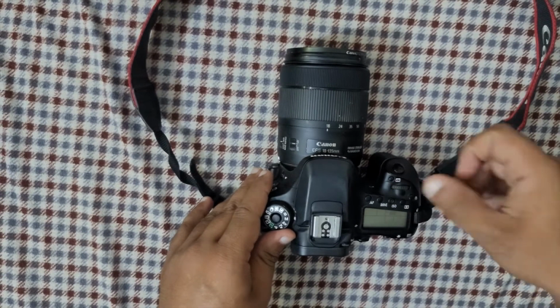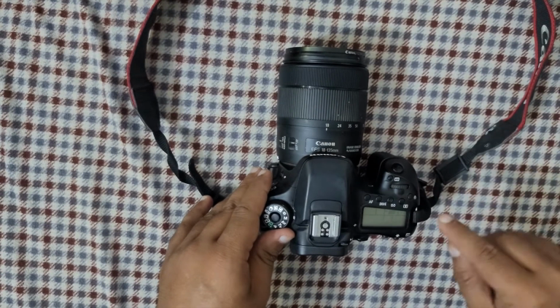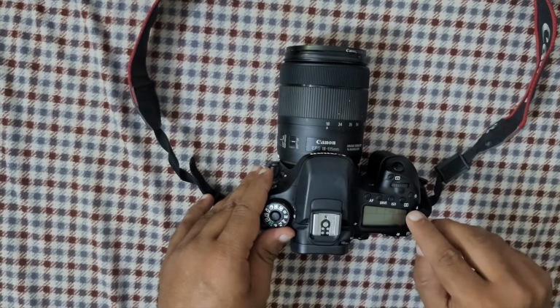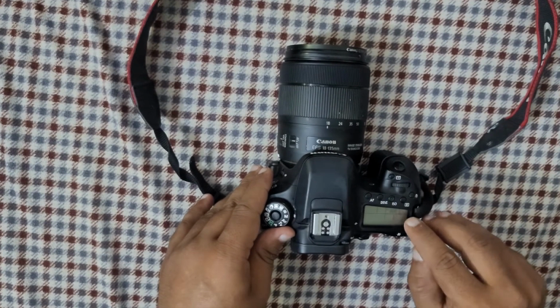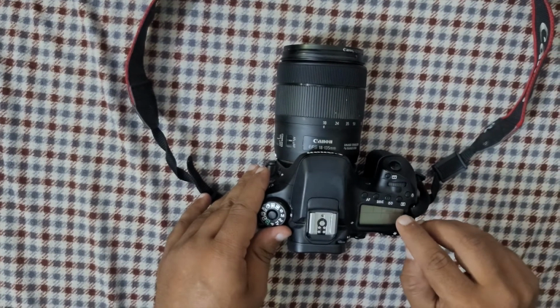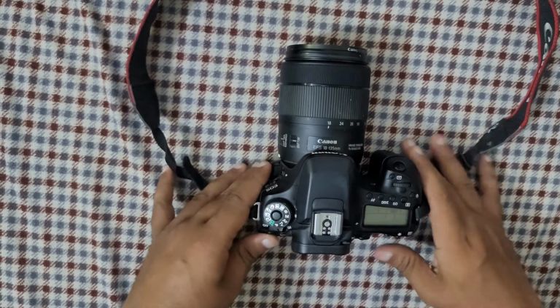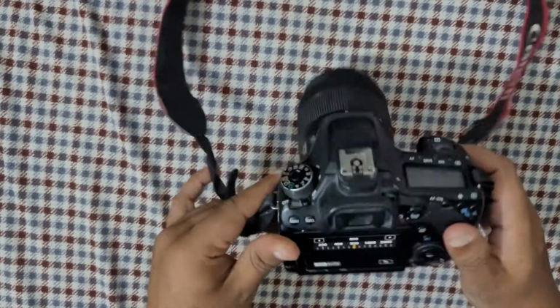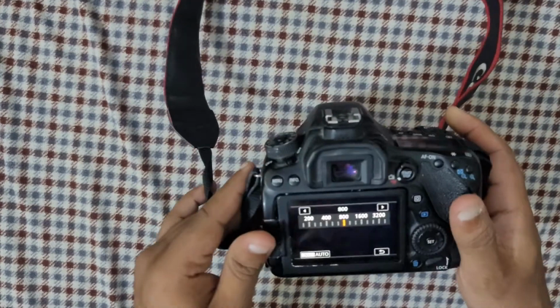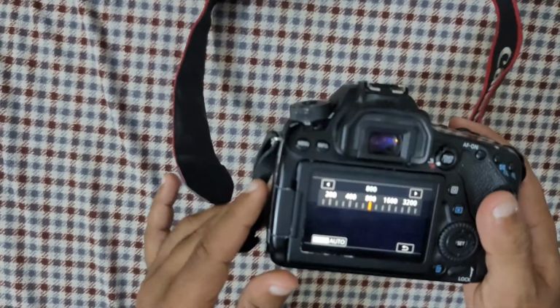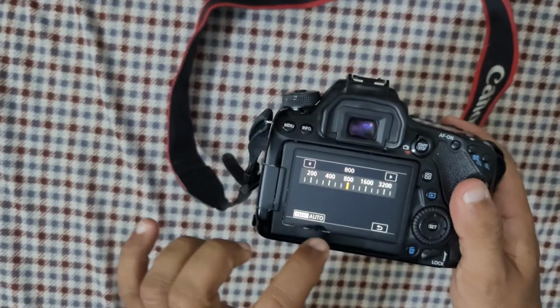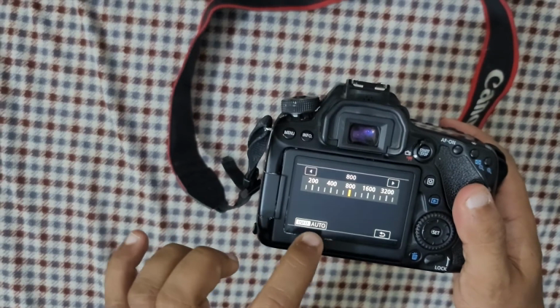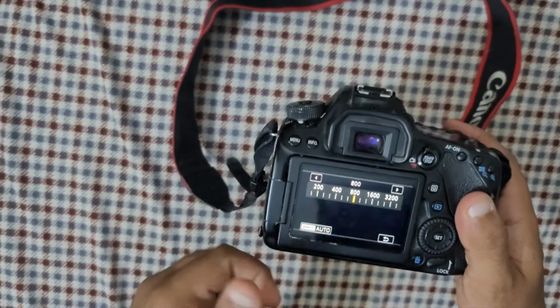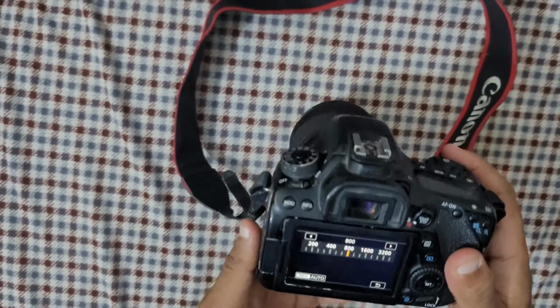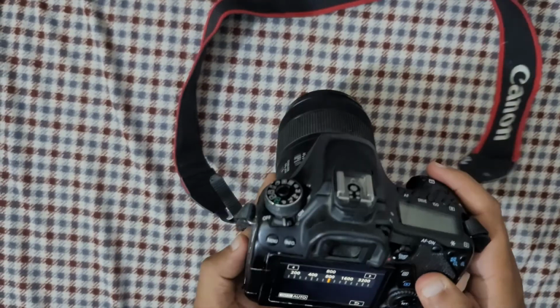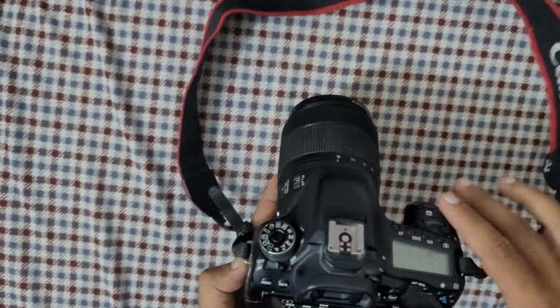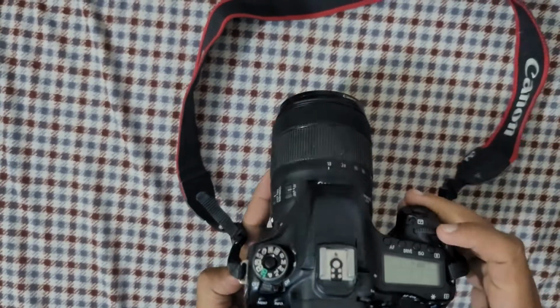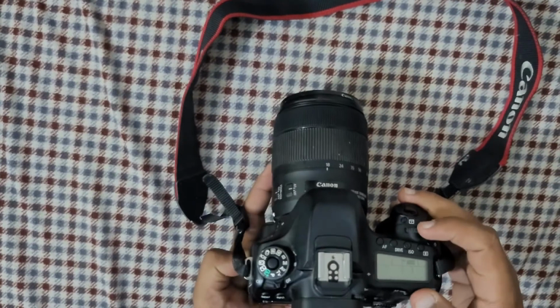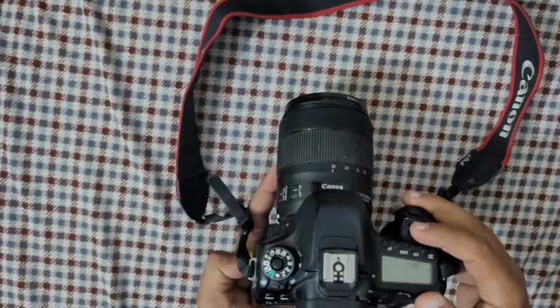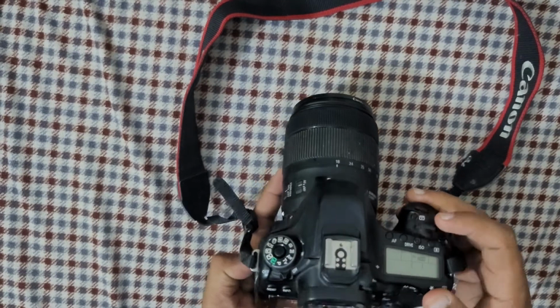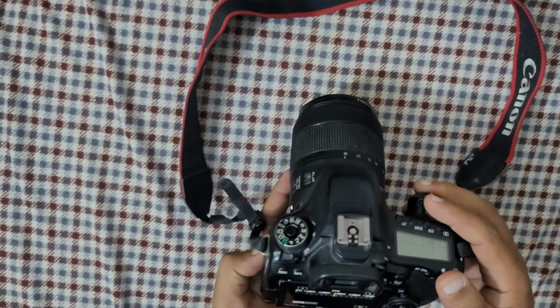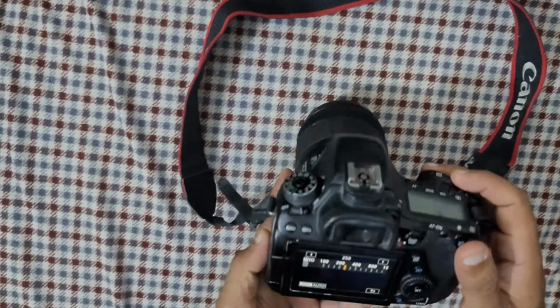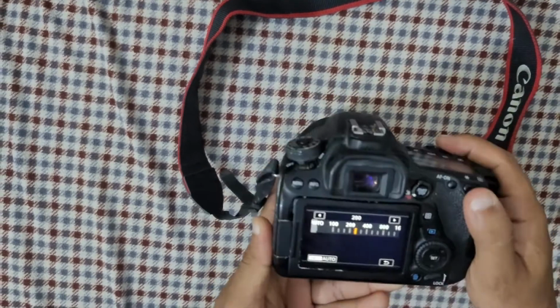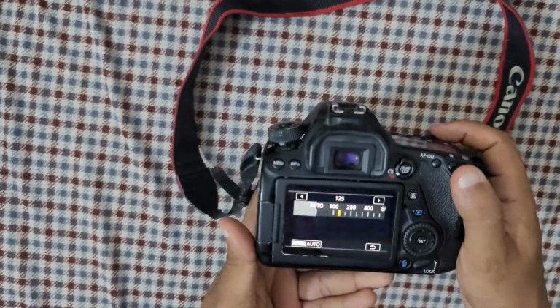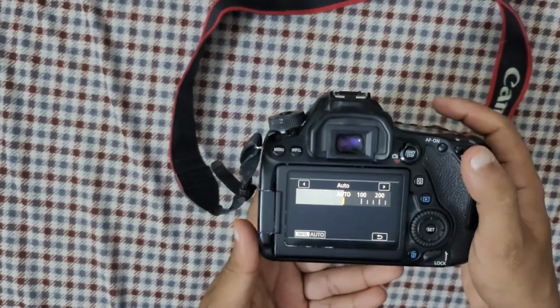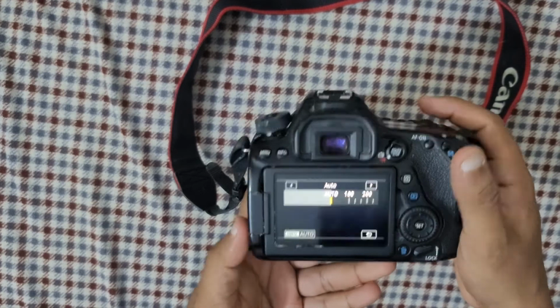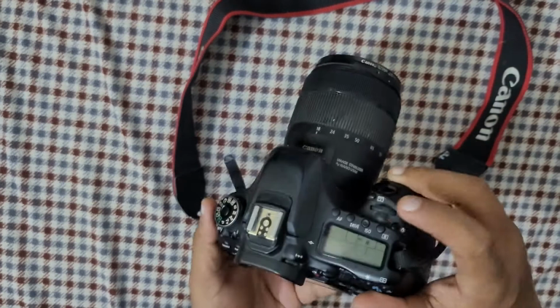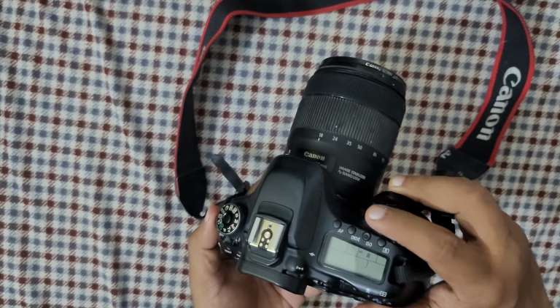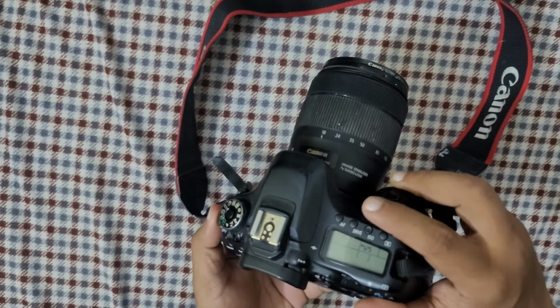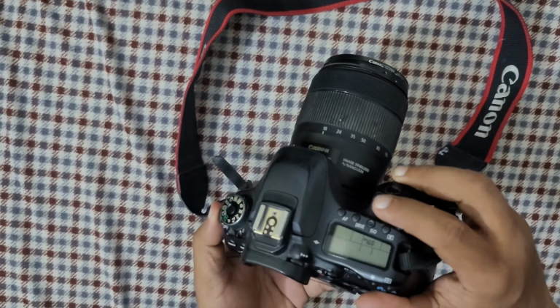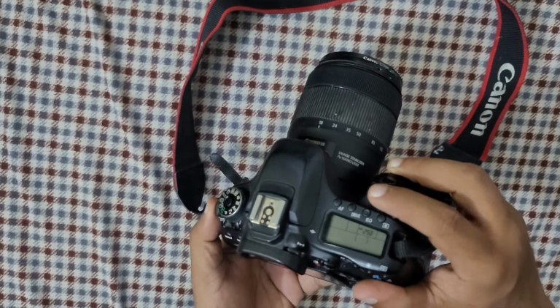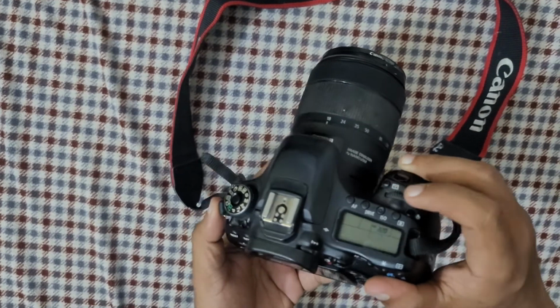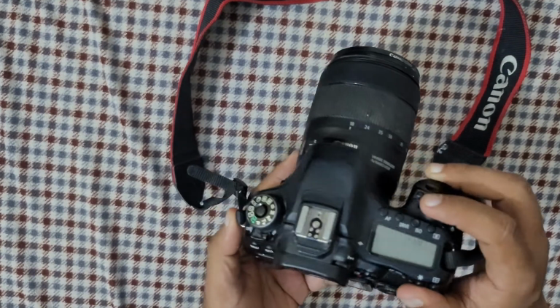You can see the current ISO is 800. You can see it's totally bleak in there, so we're going to change it. You can either roll it up from this side.